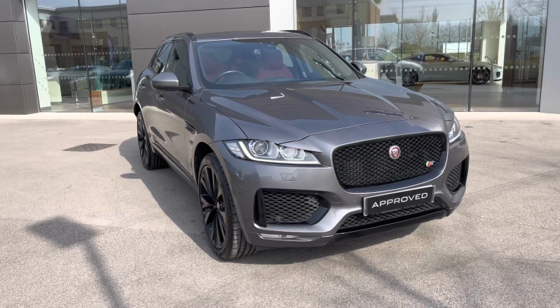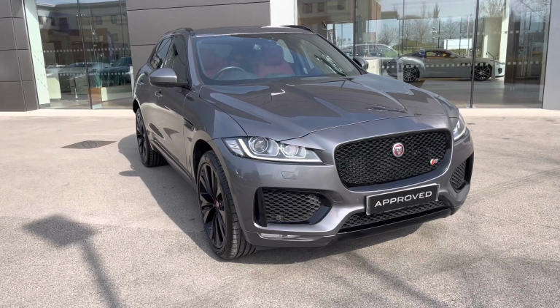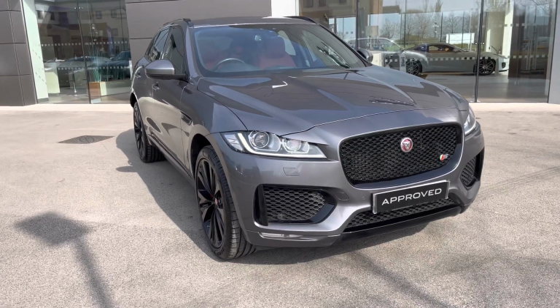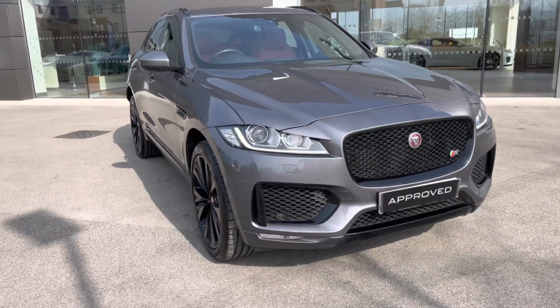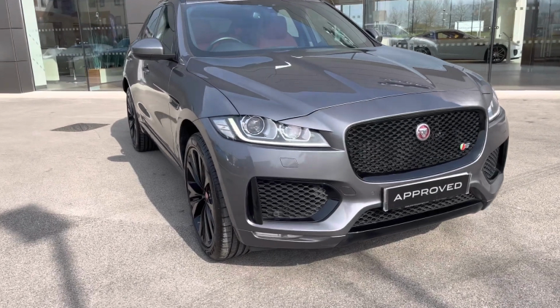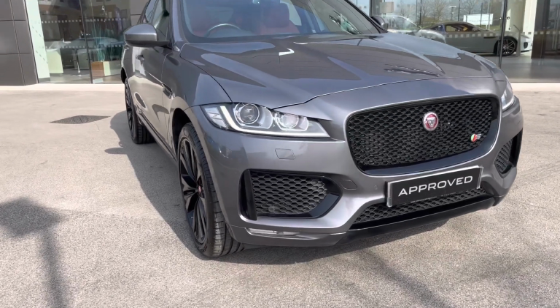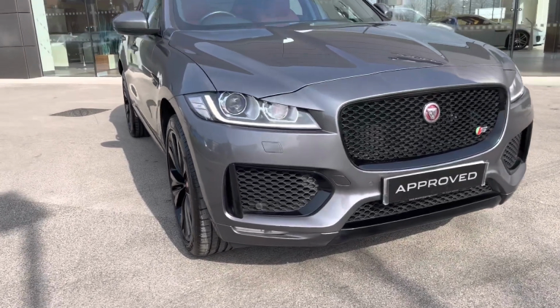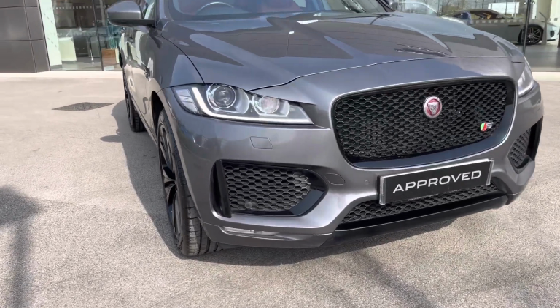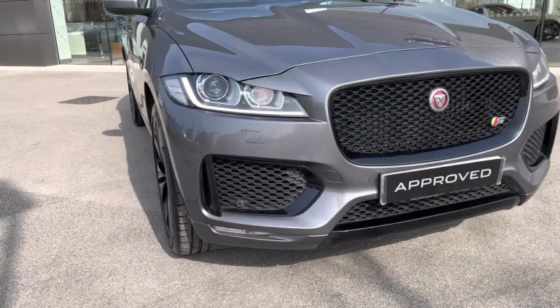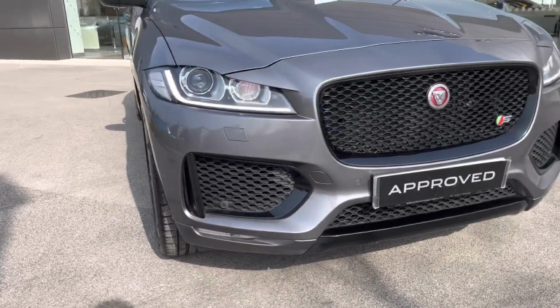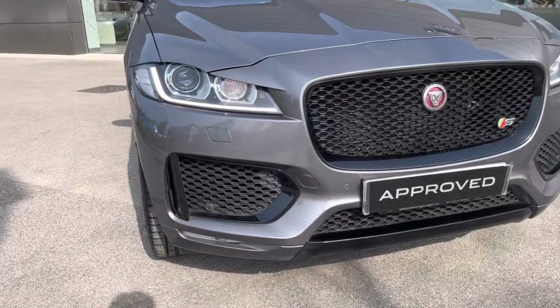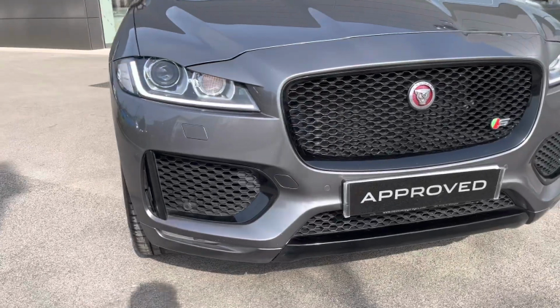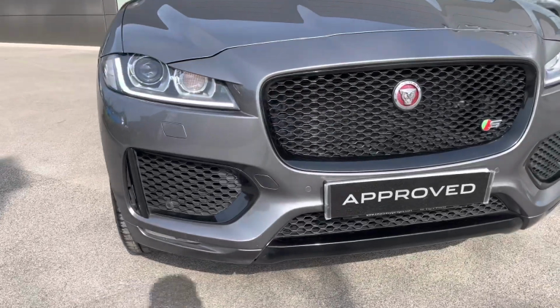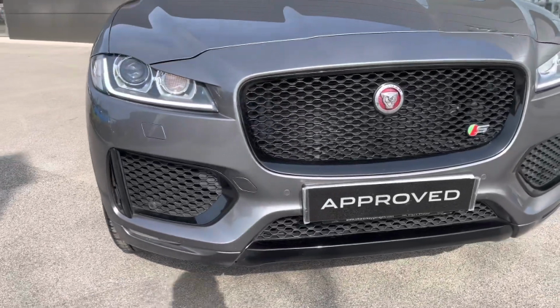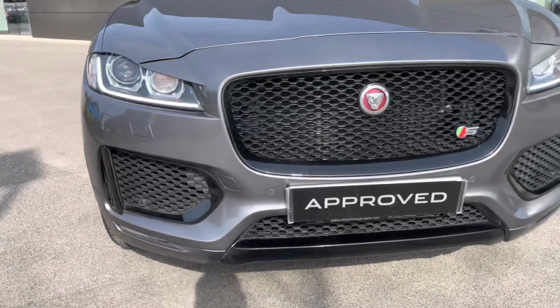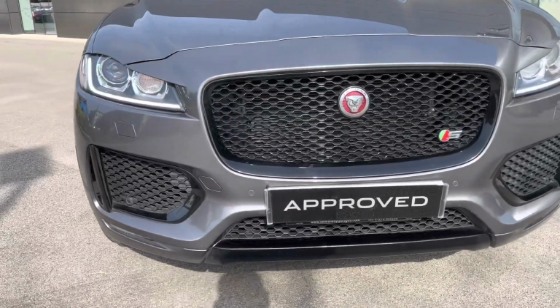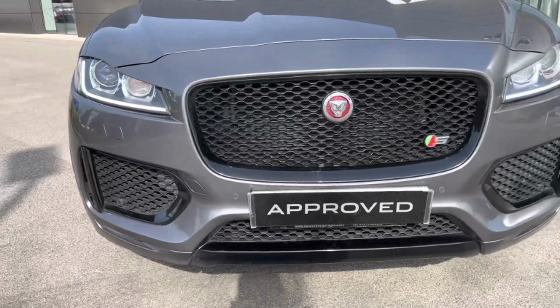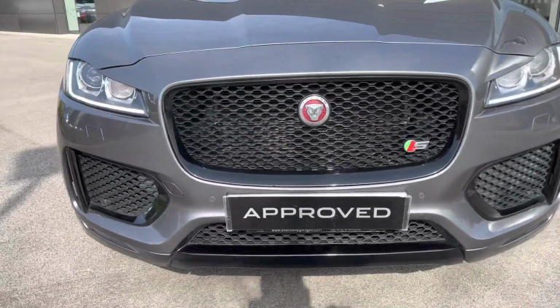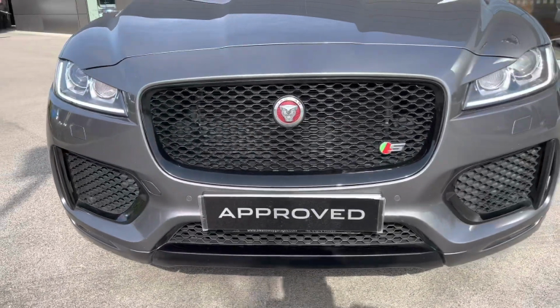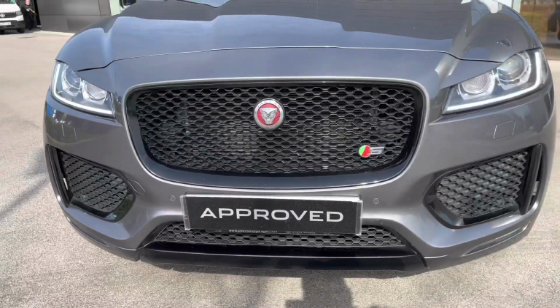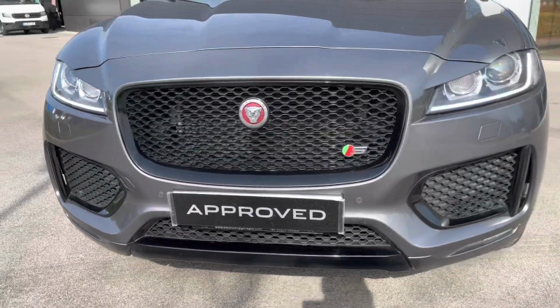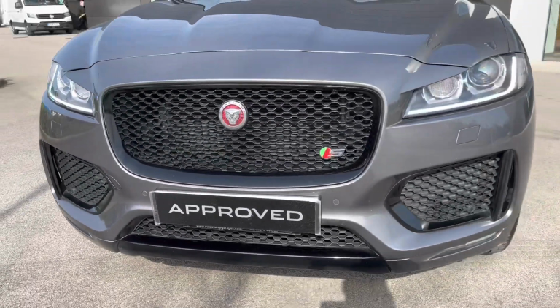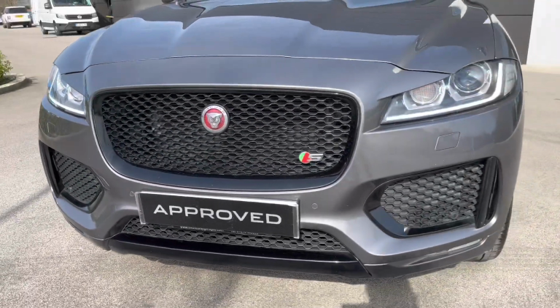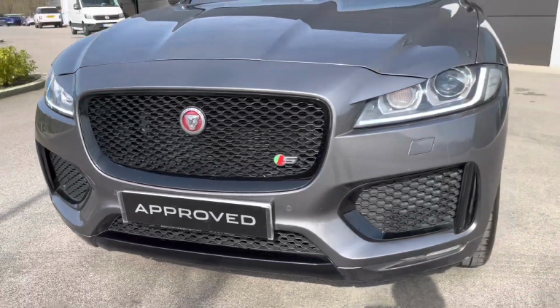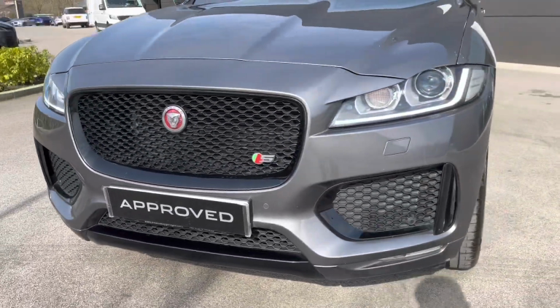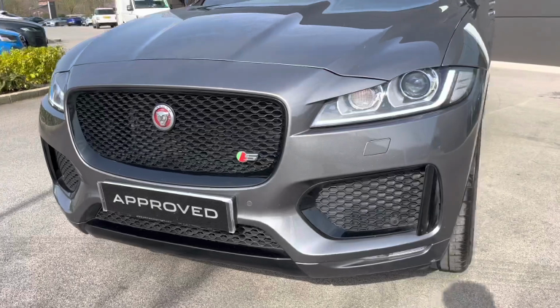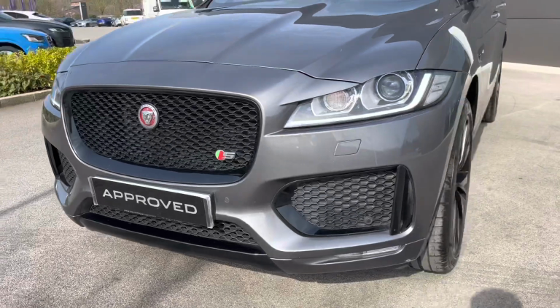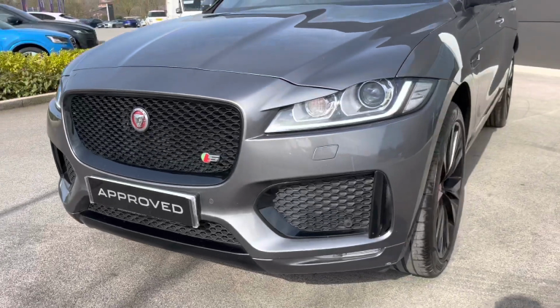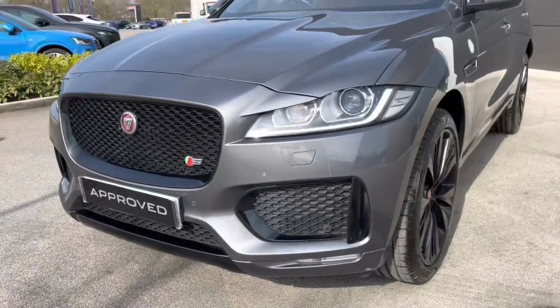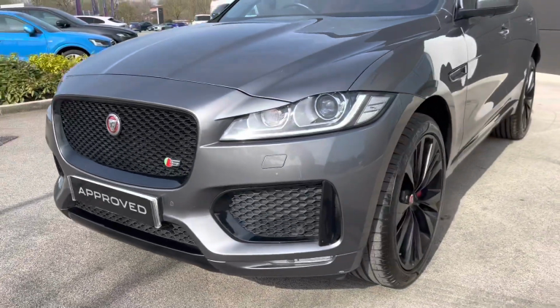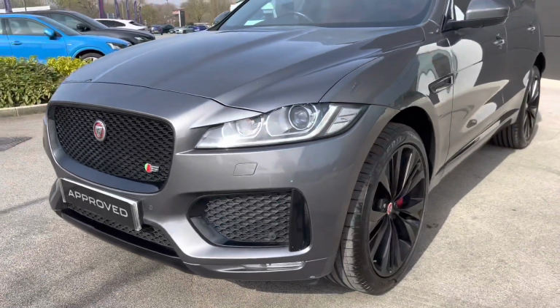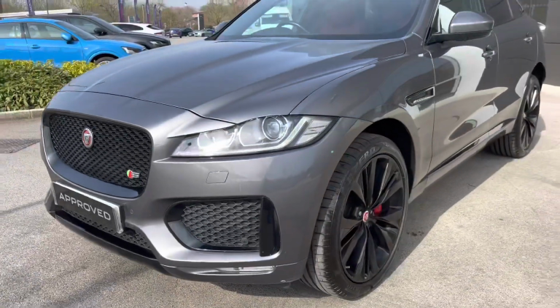In terms of equipment there's plenty for you to enjoy. Starting at the front, there's the benefit of automatic headlights with signature LED daytime running lights, as well as a black pack throughout the vehicle blacking out various accents such as the front grille and air surrounds.